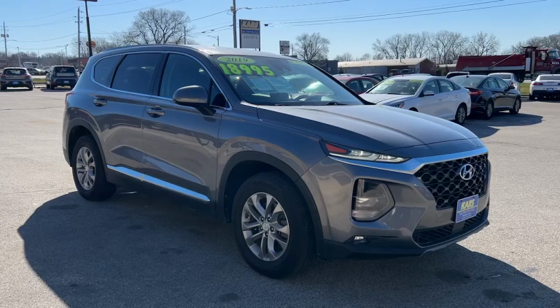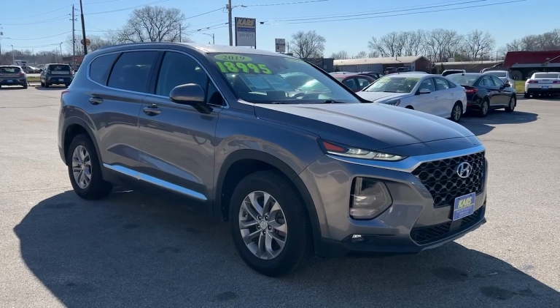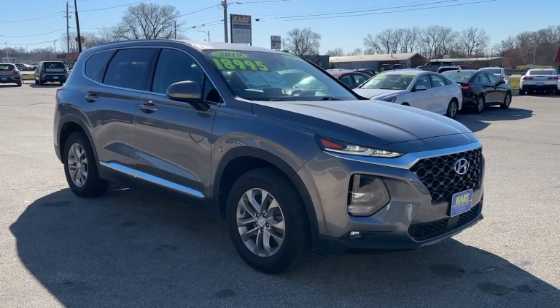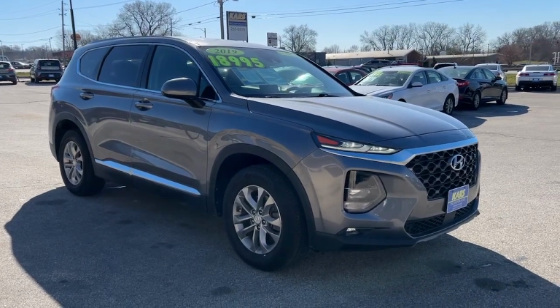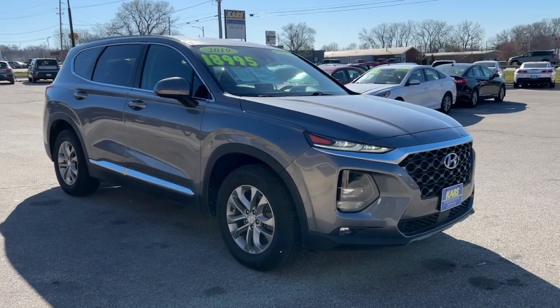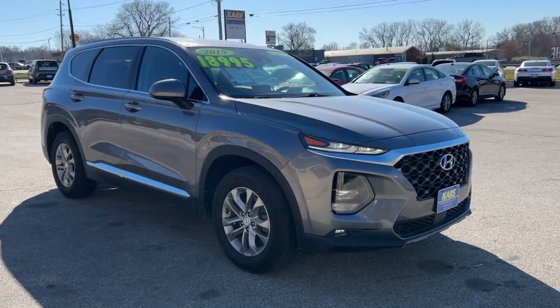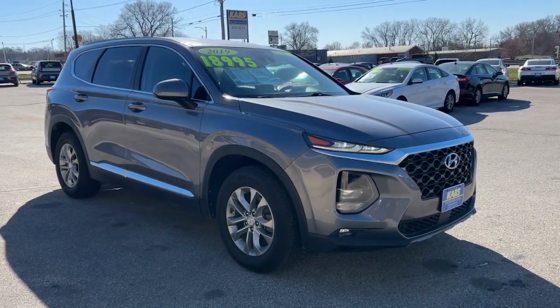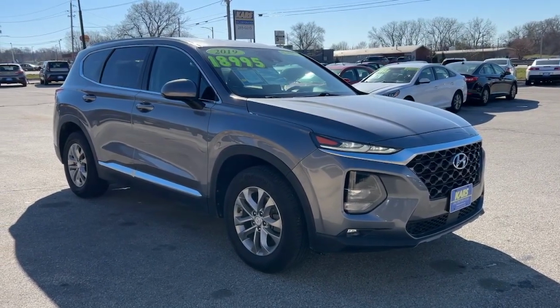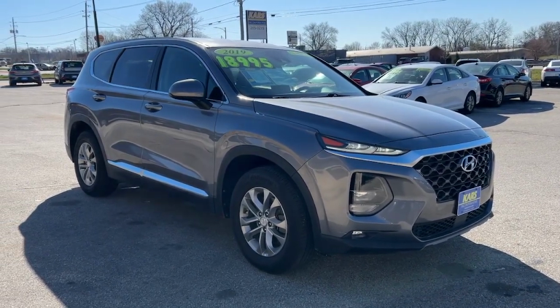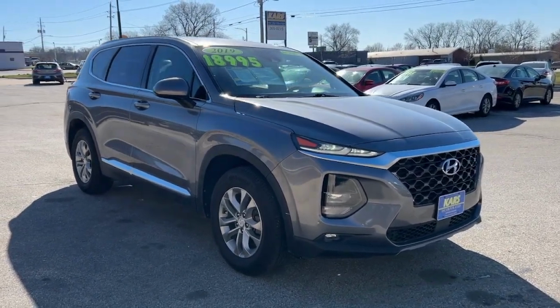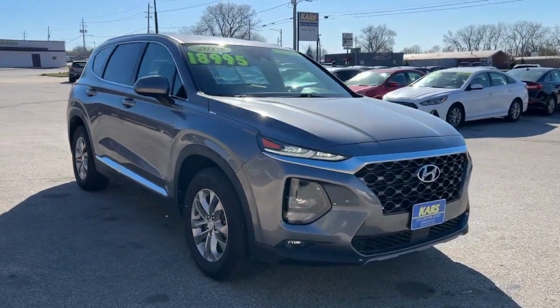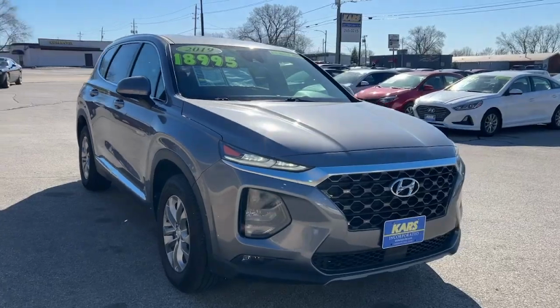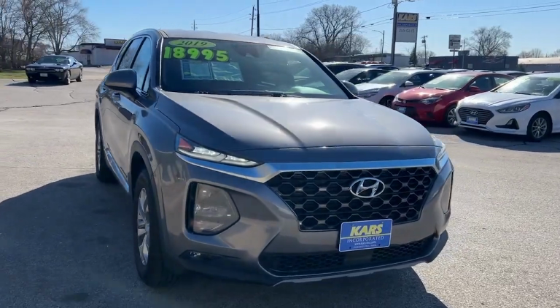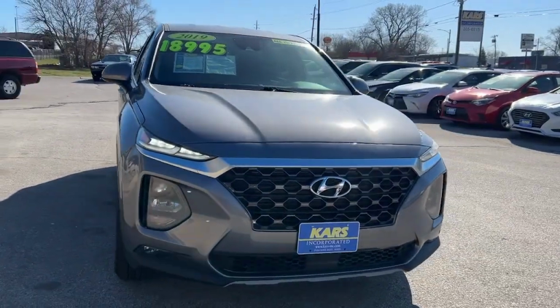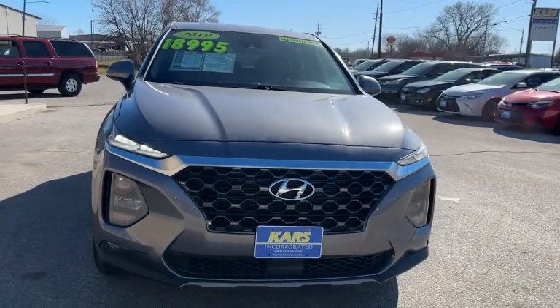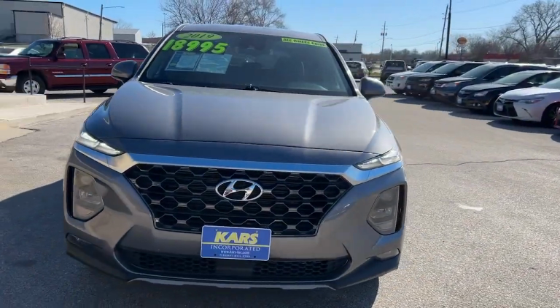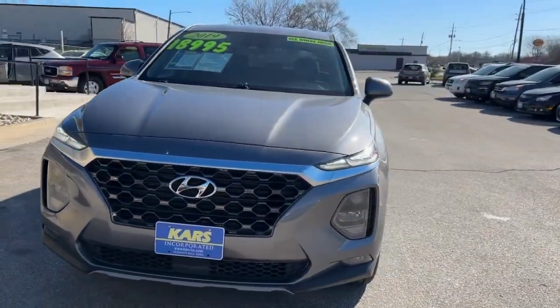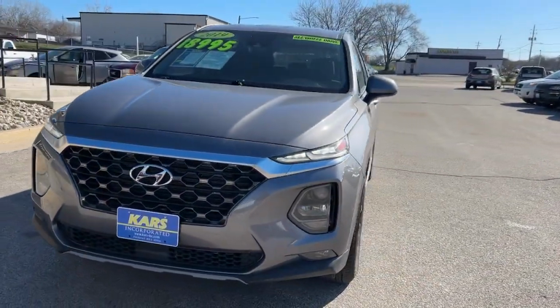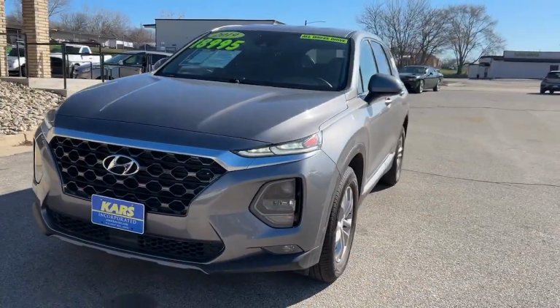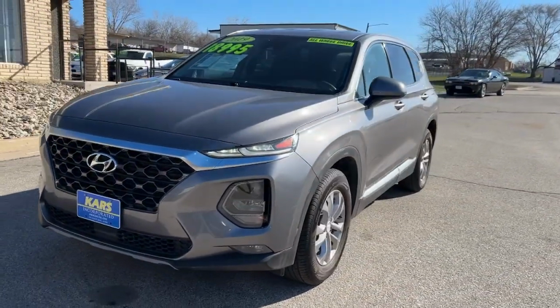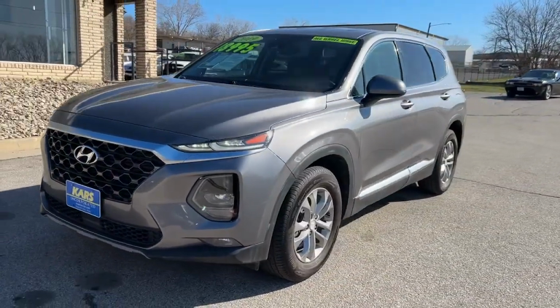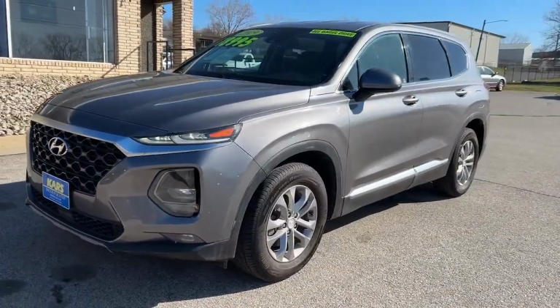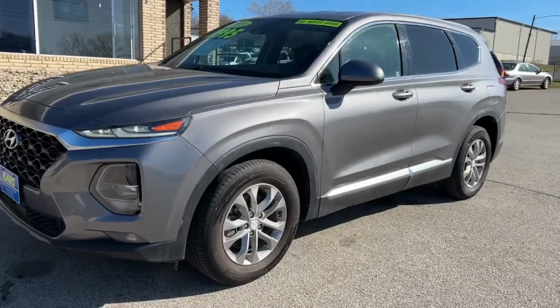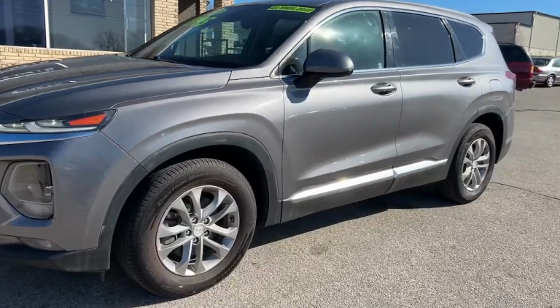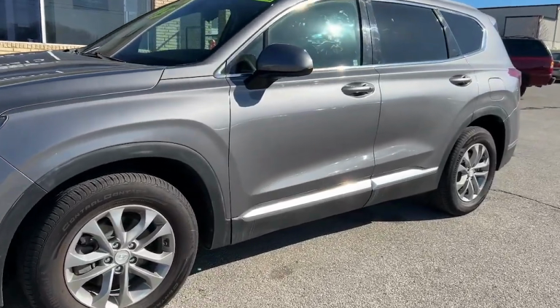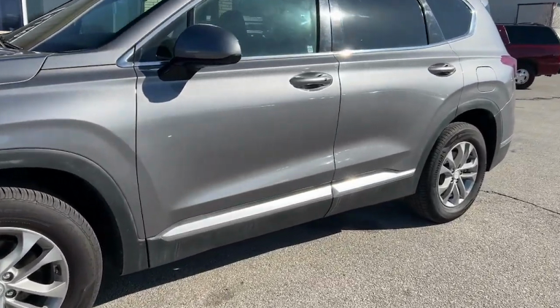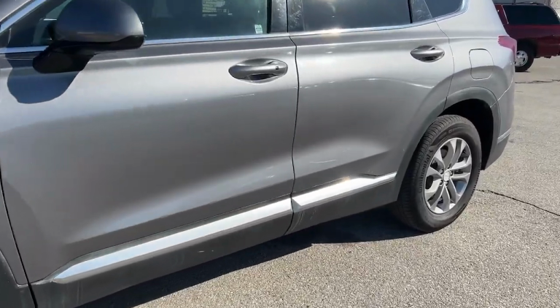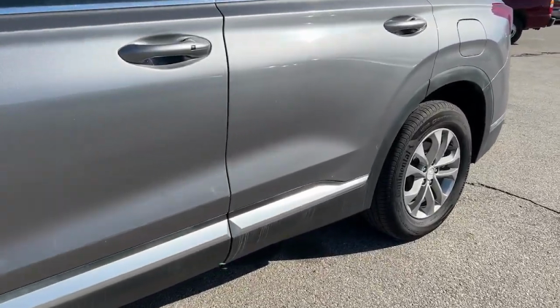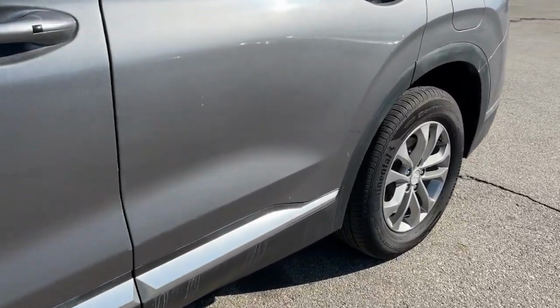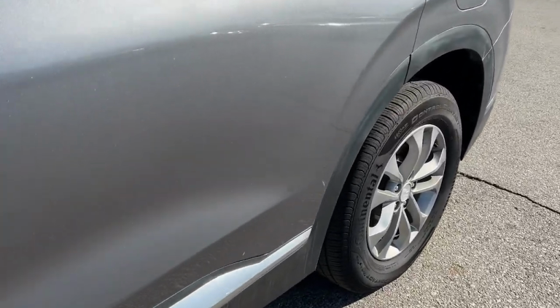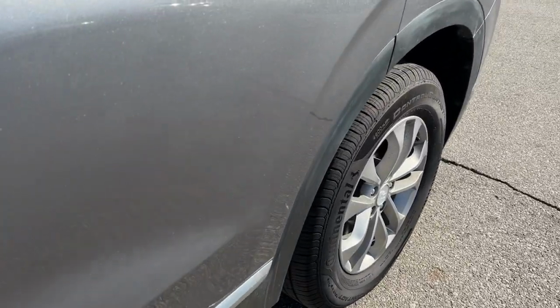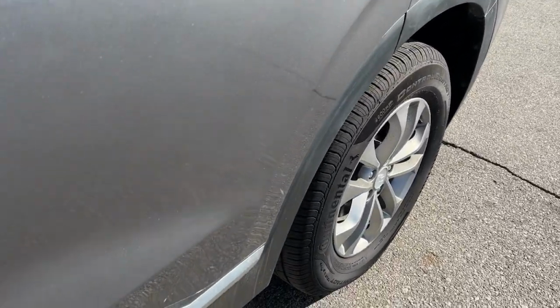Picture yourself in the 2019 Hyundai Santa Fe. With less than 100,000 miles on the odometer, this vehicle provides excellent value. All you need to do is relax and enjoy the ride in this stylish and capable Santa Fe.